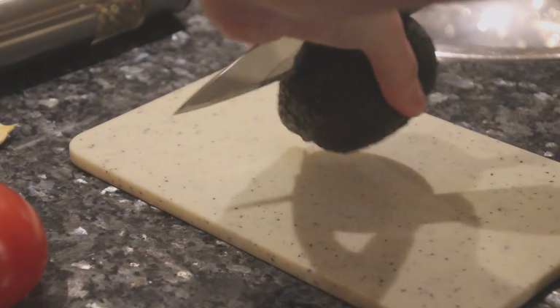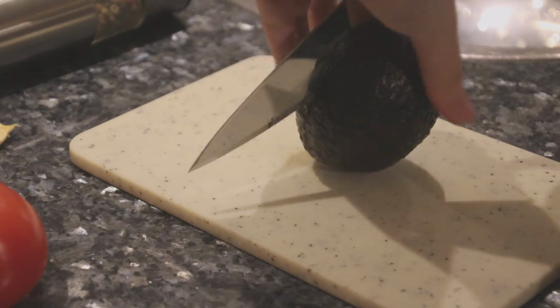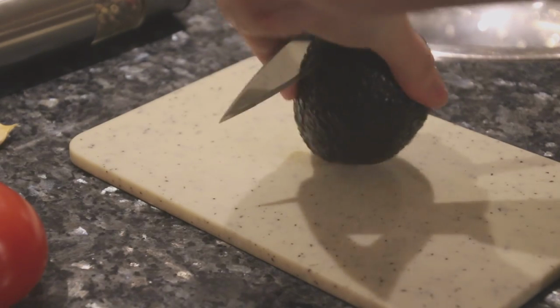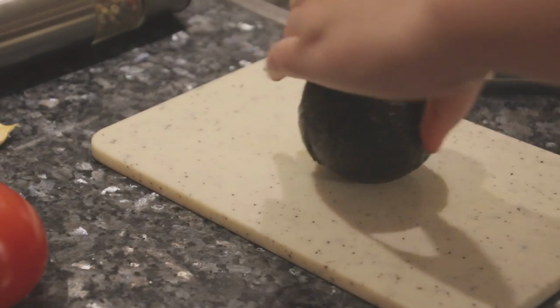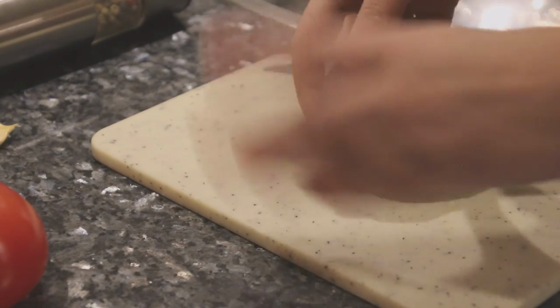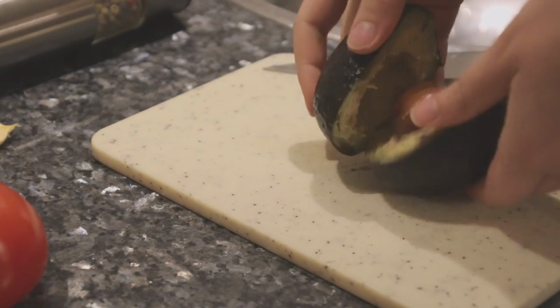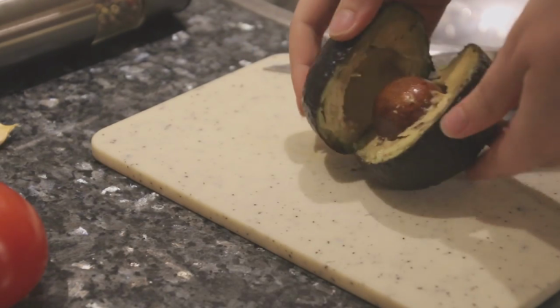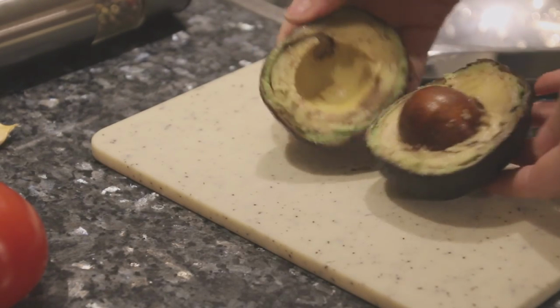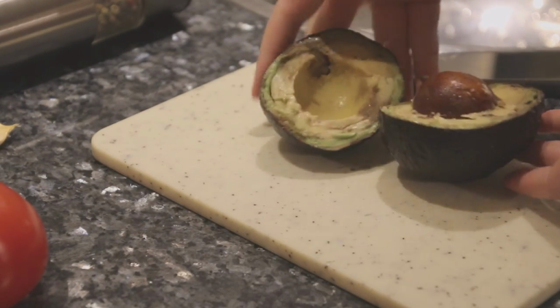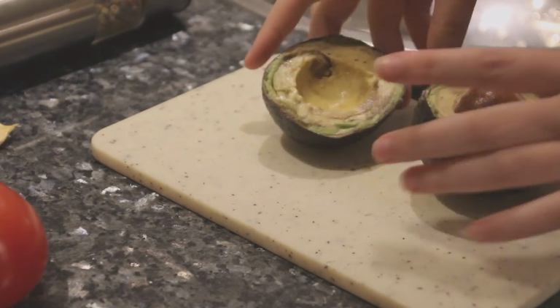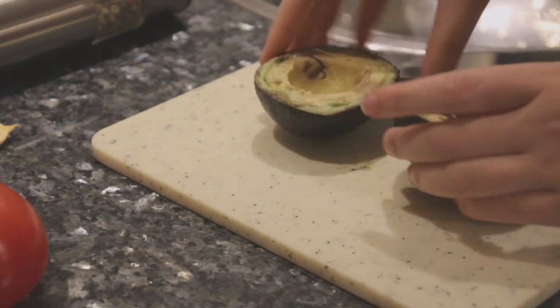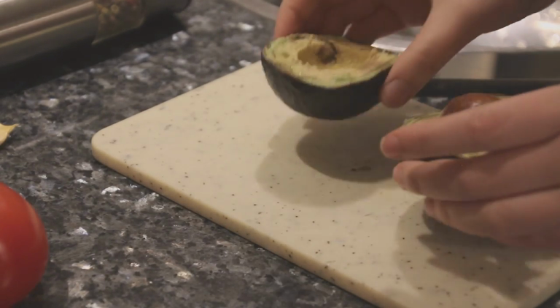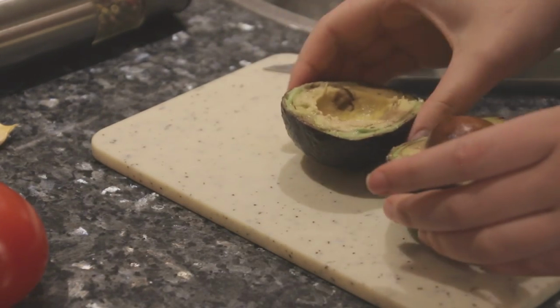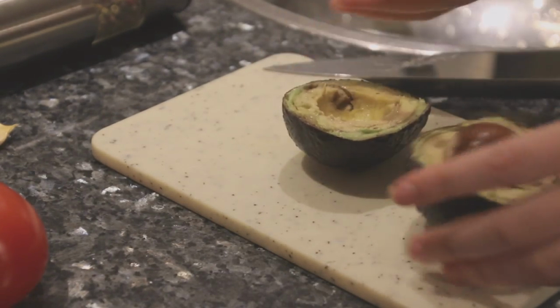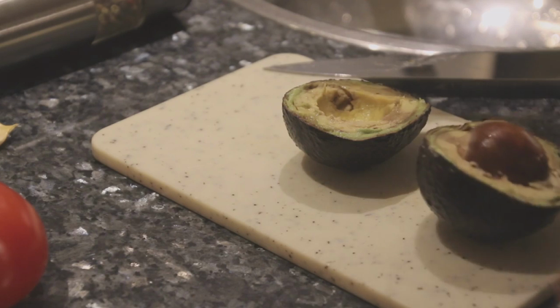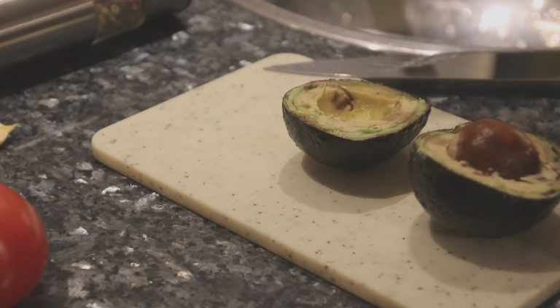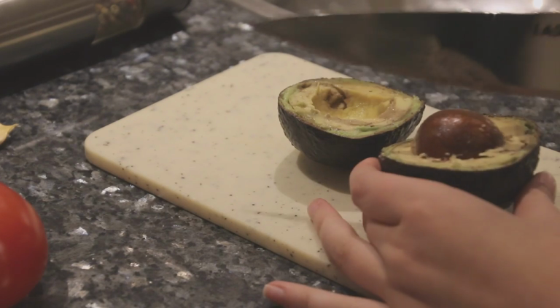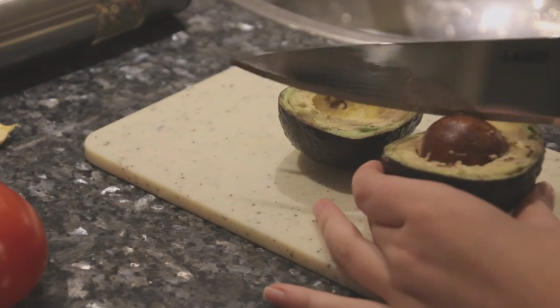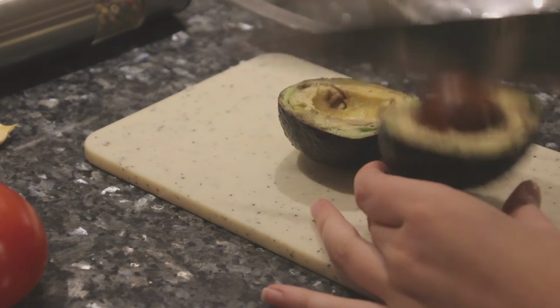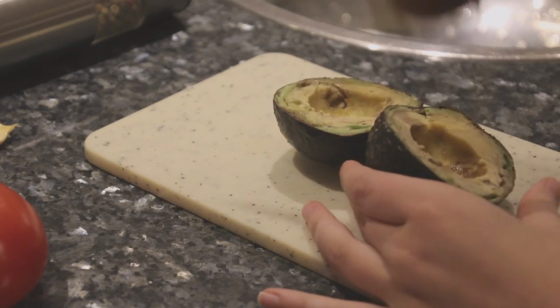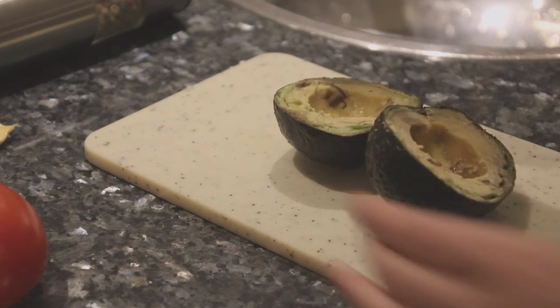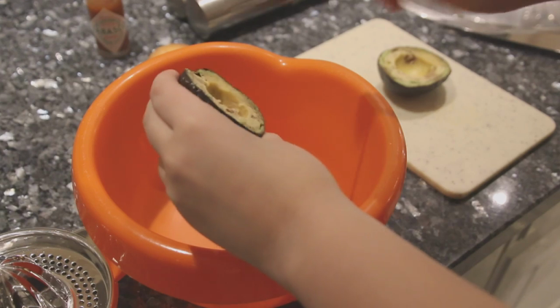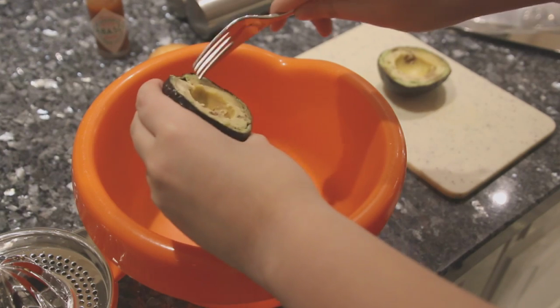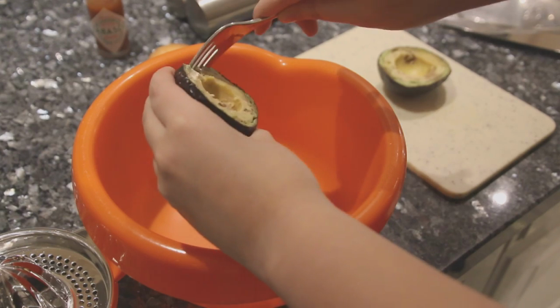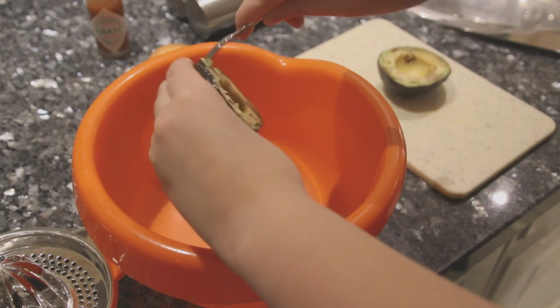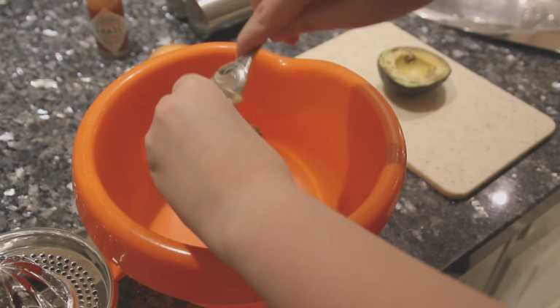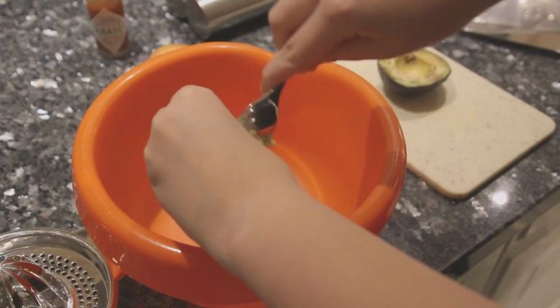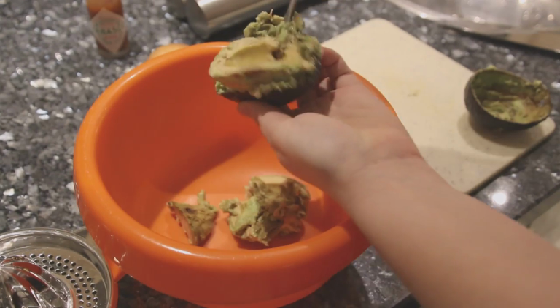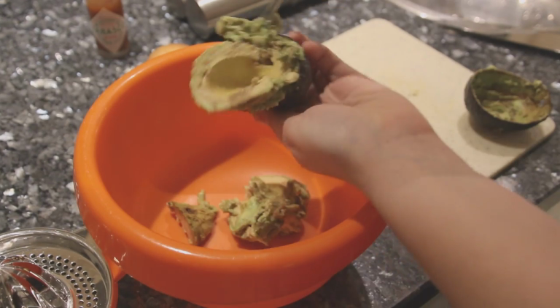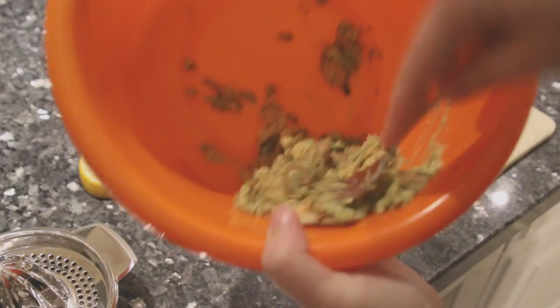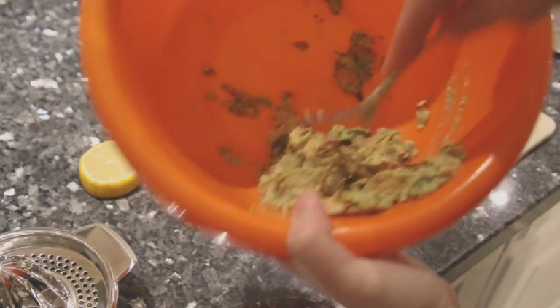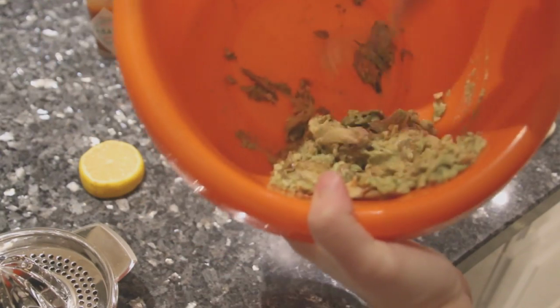Start by cutting the avocado in half and don't forget that there is in fact a massive seed inside. Removing it is going to make the eating and digestion of the avocado a lot easier. Now you can fork out the soft center into the mixing bowl to then start squishing the hell out of it.